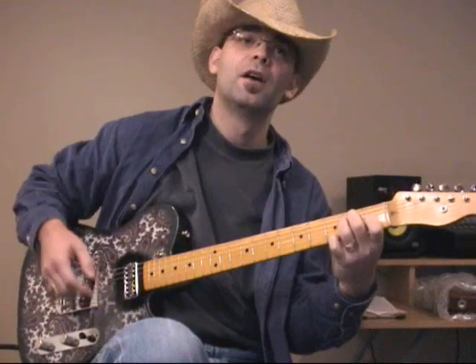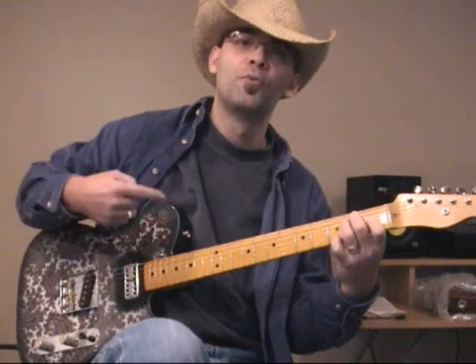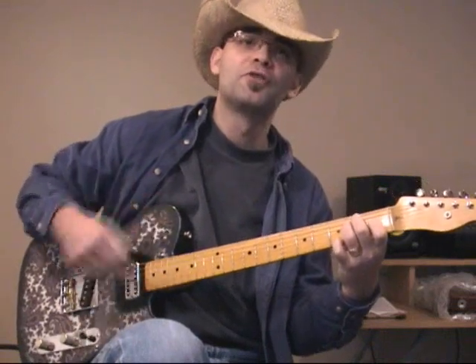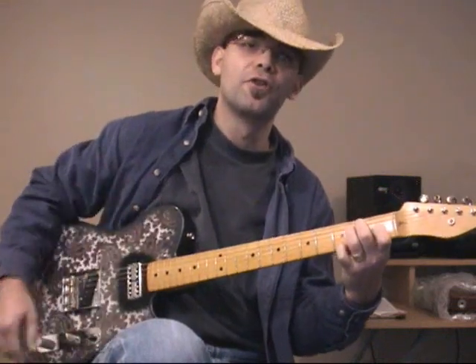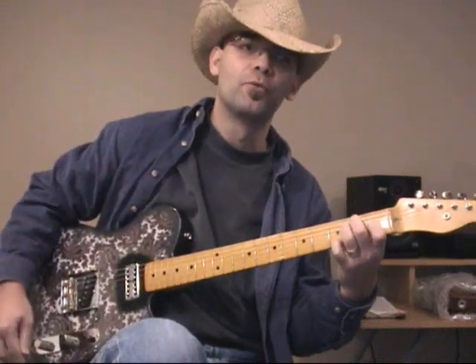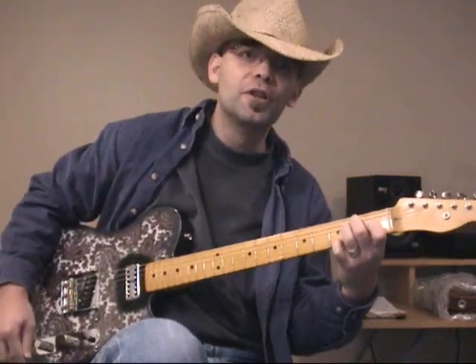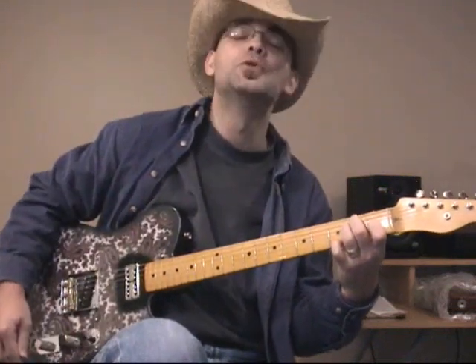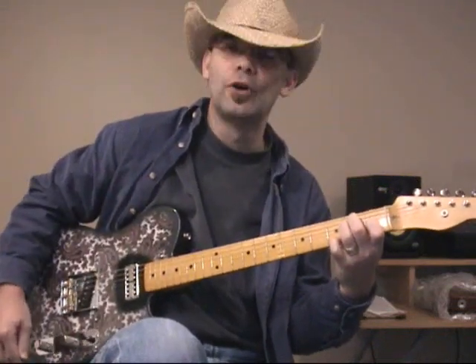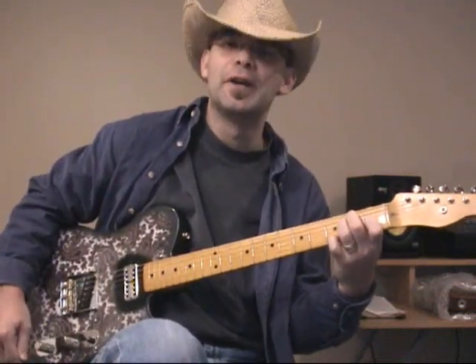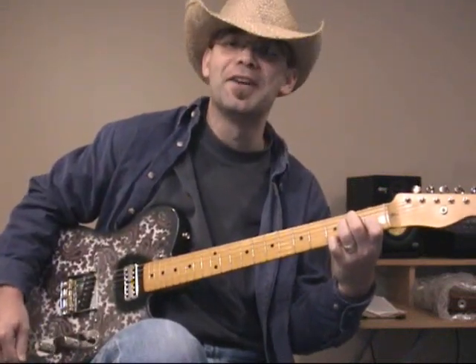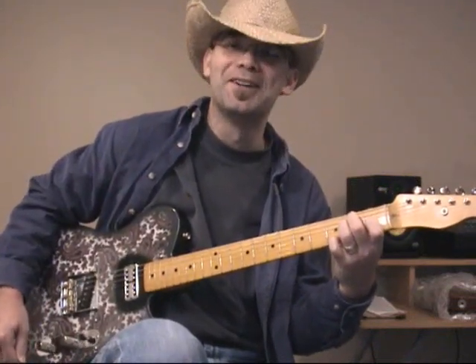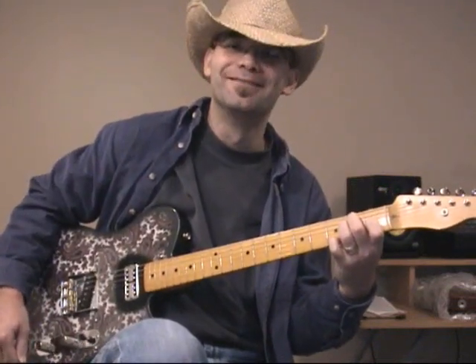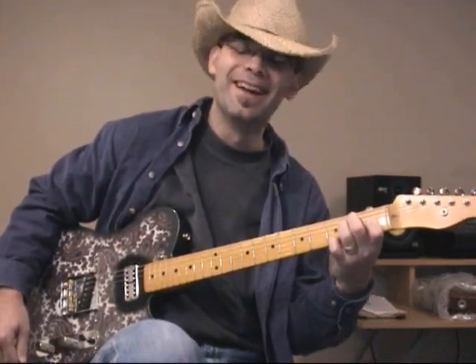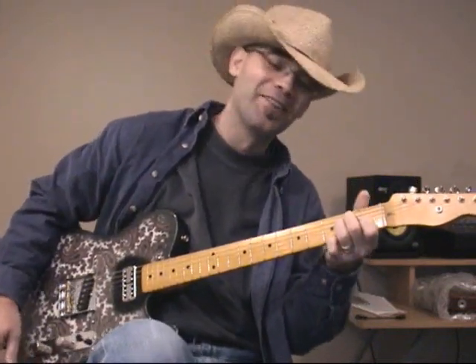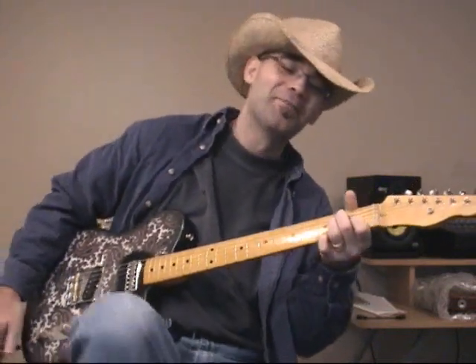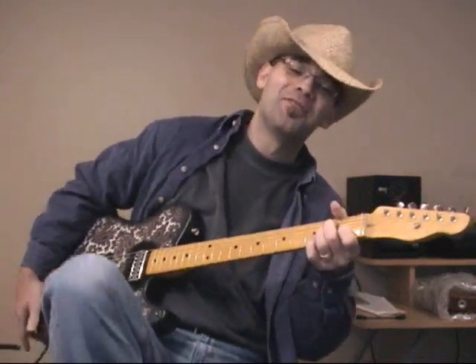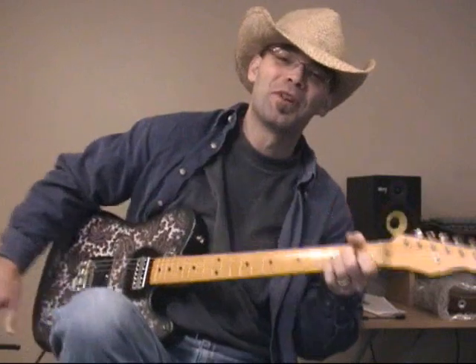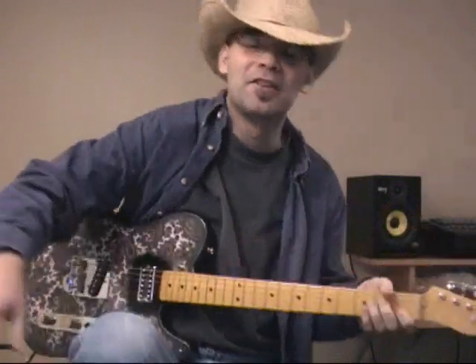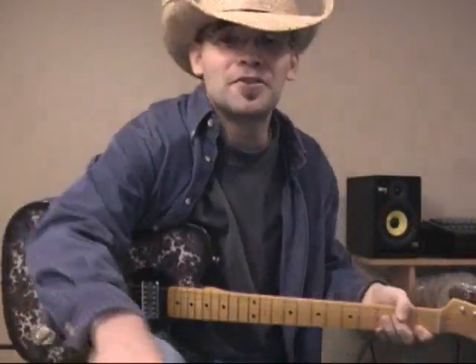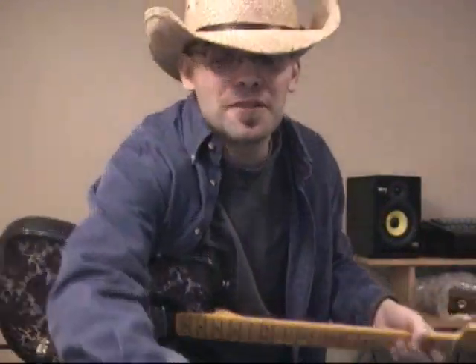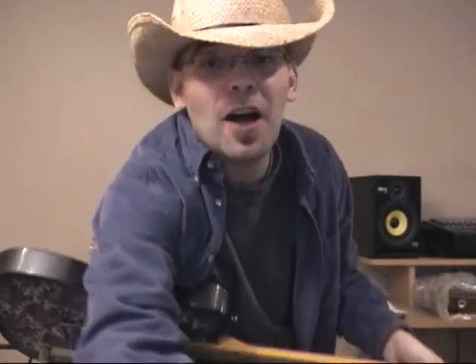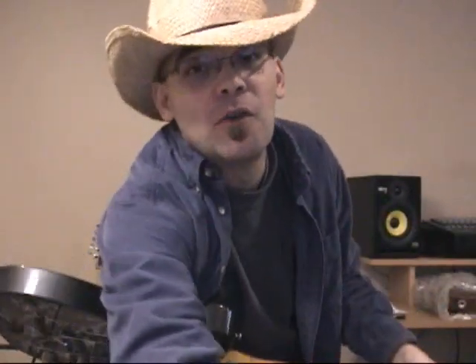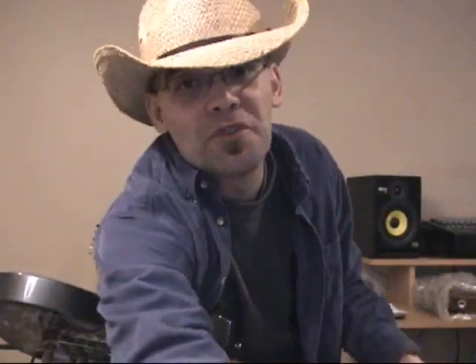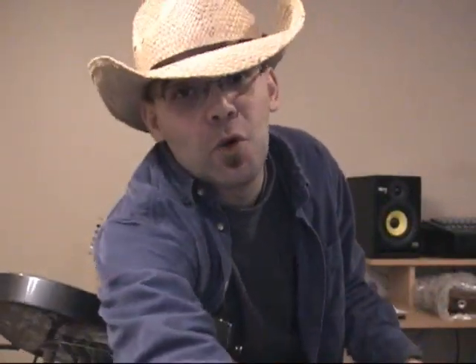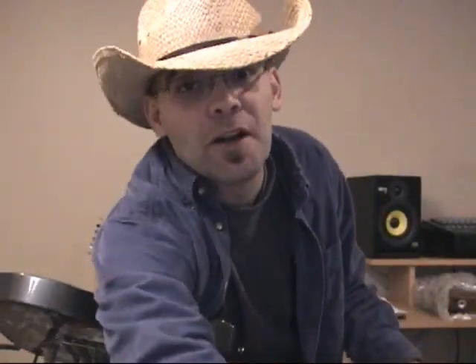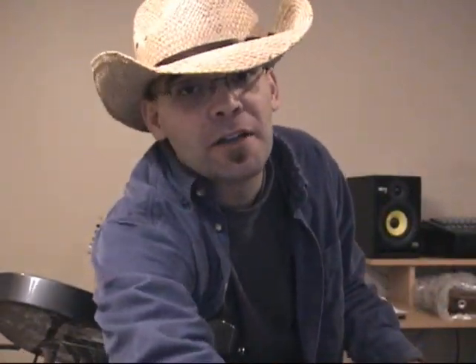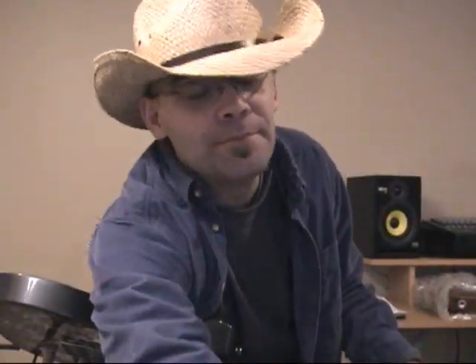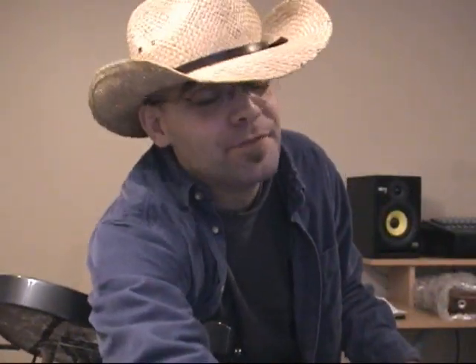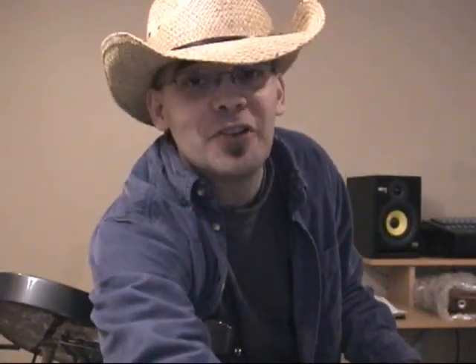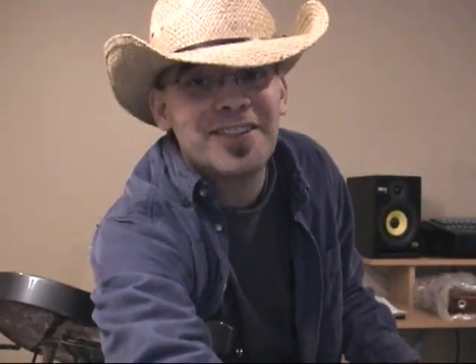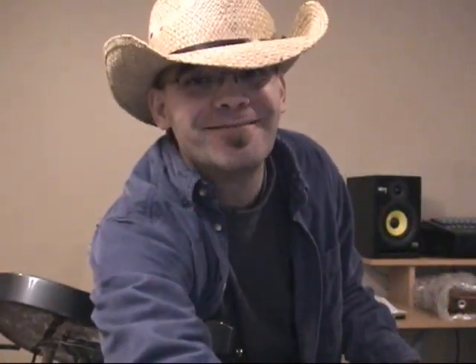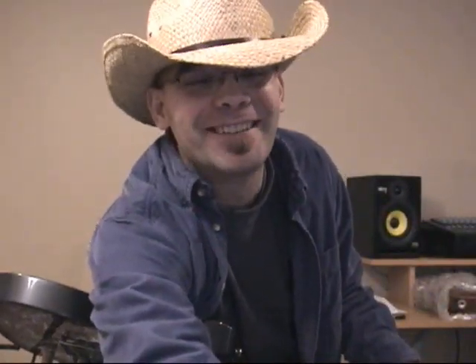I hope you inserted your own really cool solo at the end there. Anyway, if you have any questions, our forum is at ThreeChordGuitar.com — feel free to ask. Thanks.